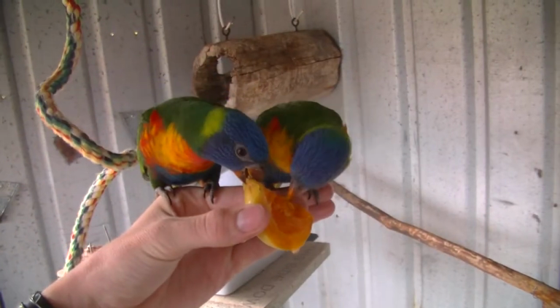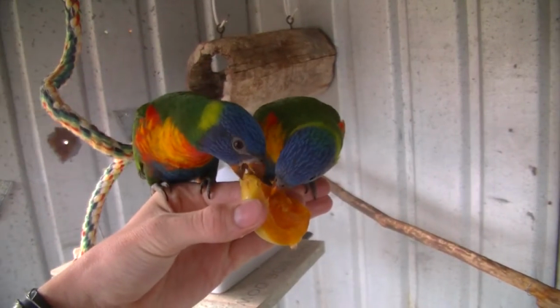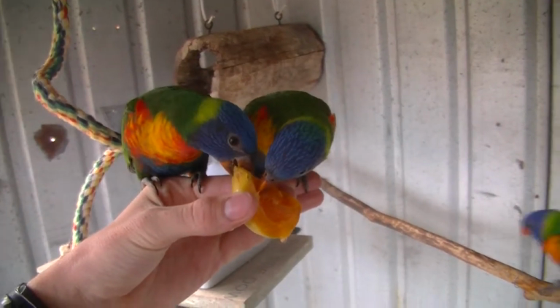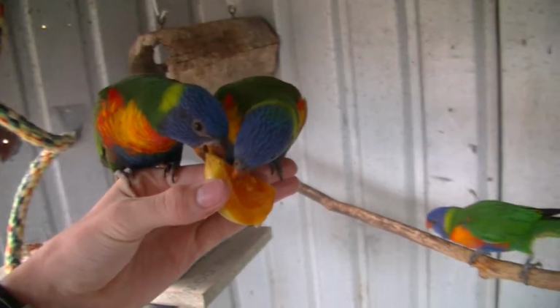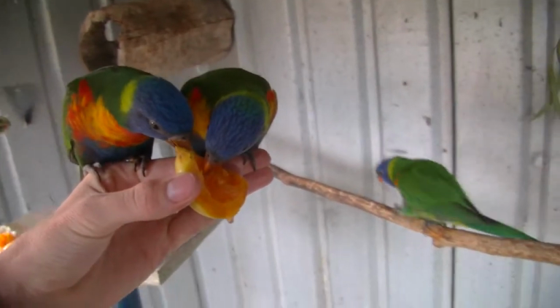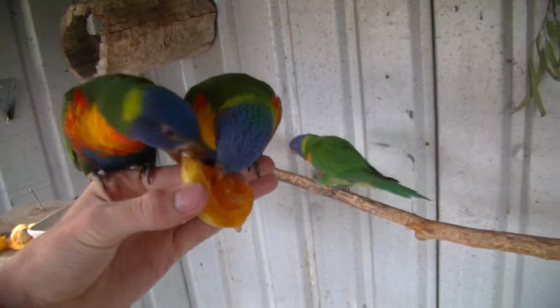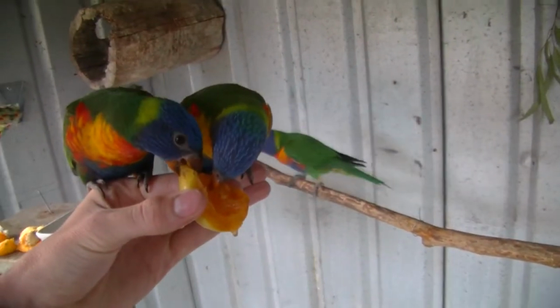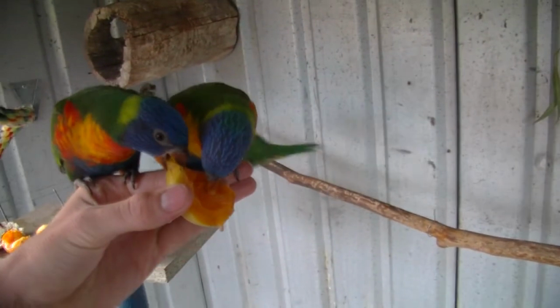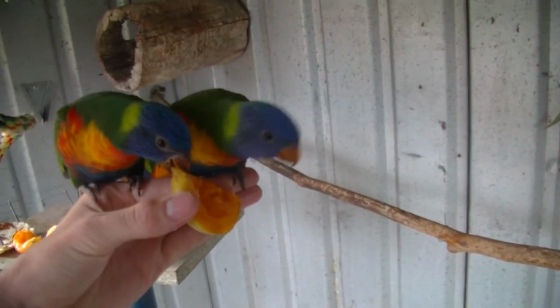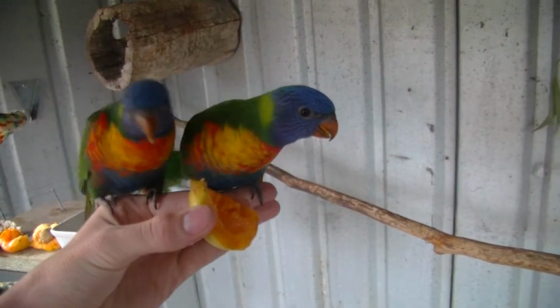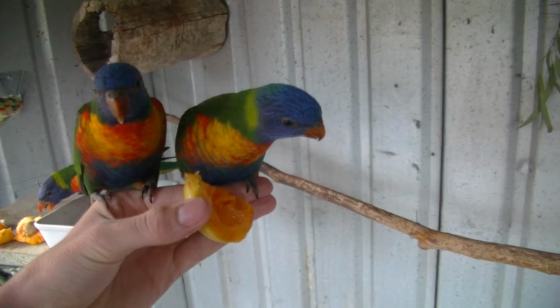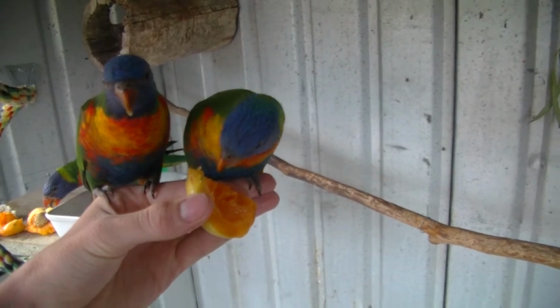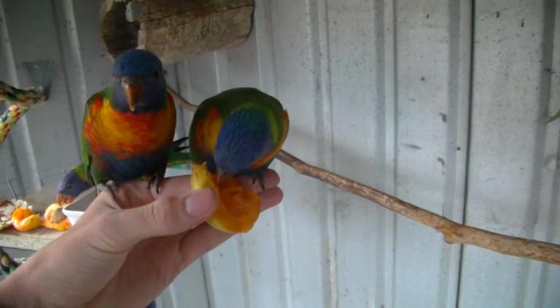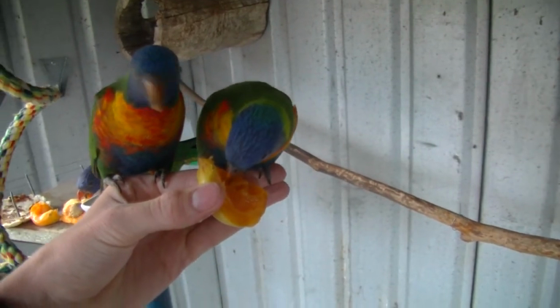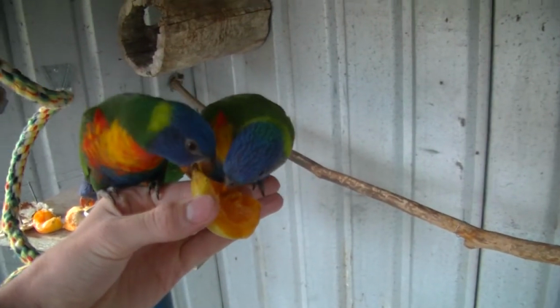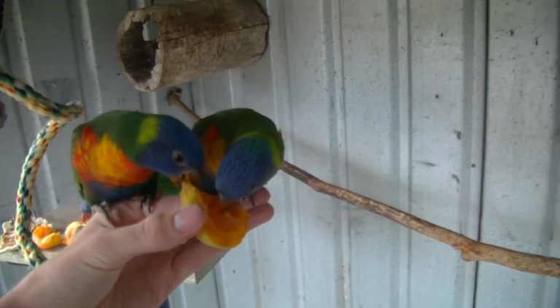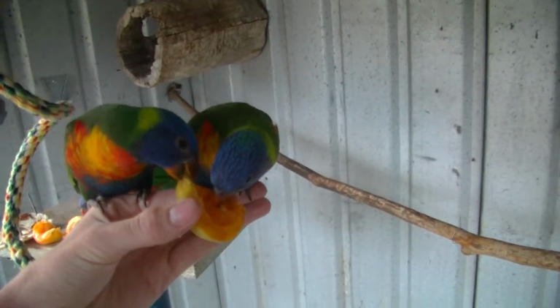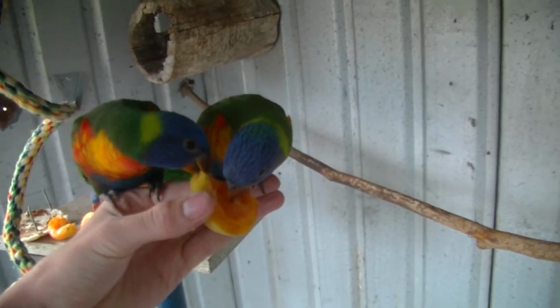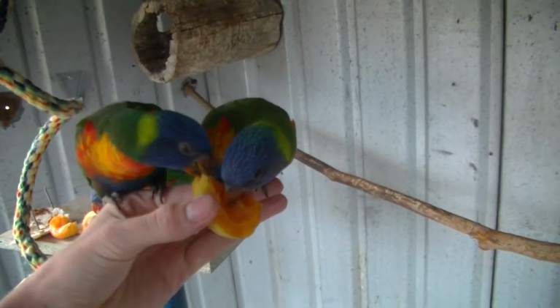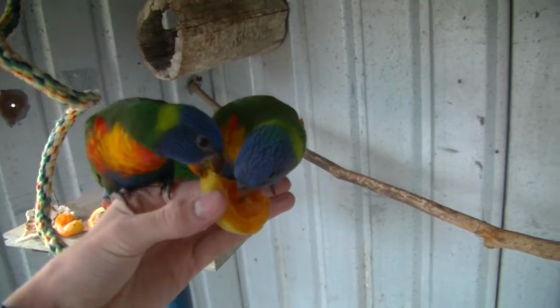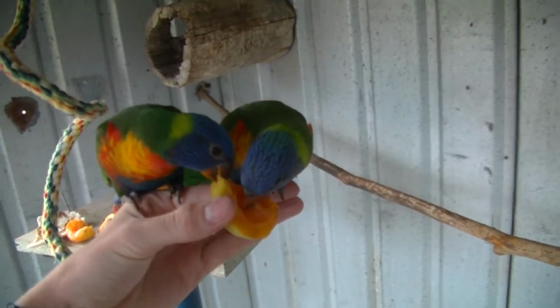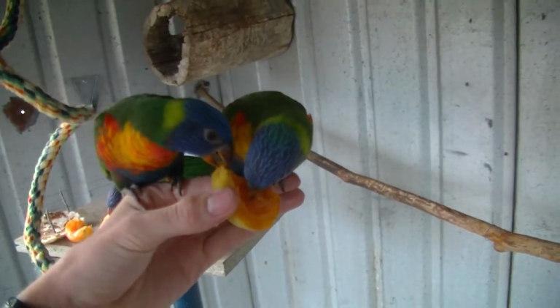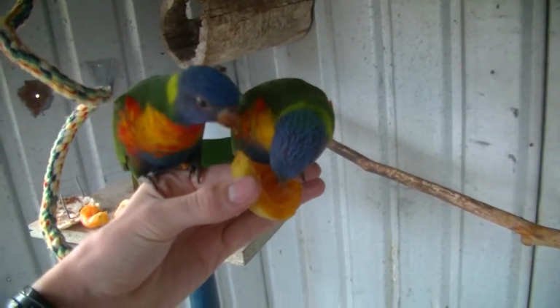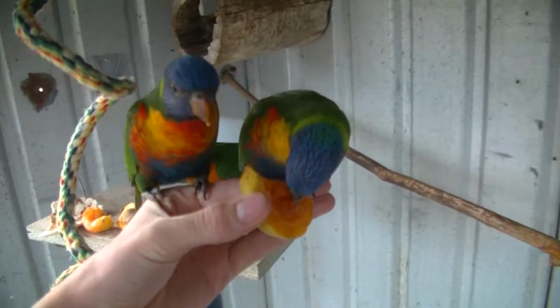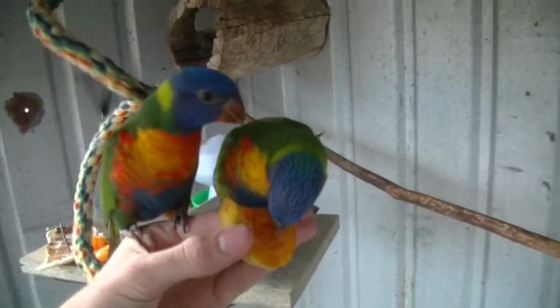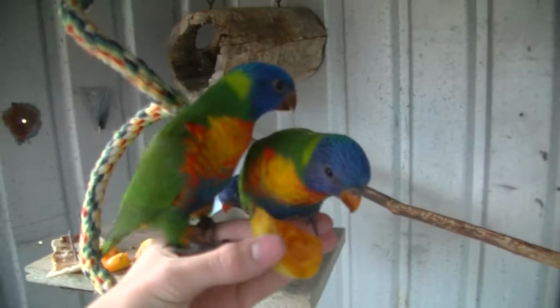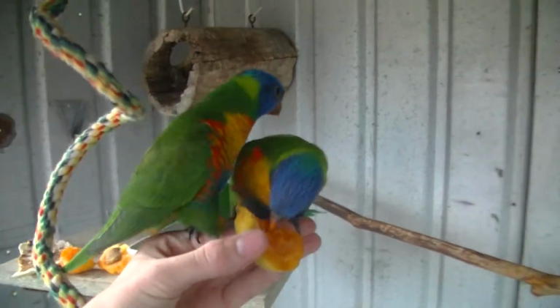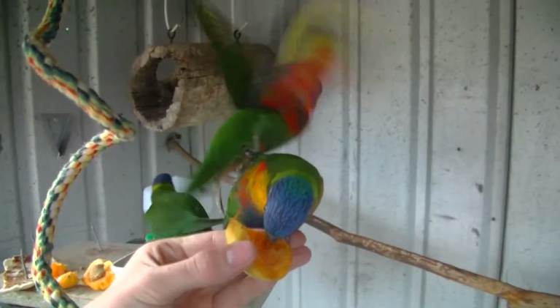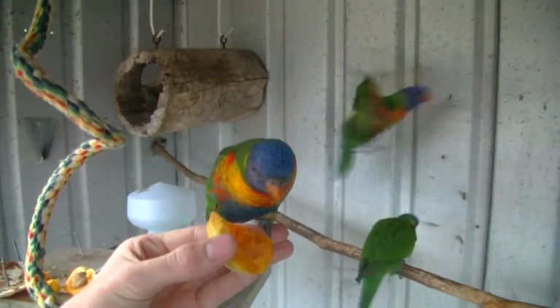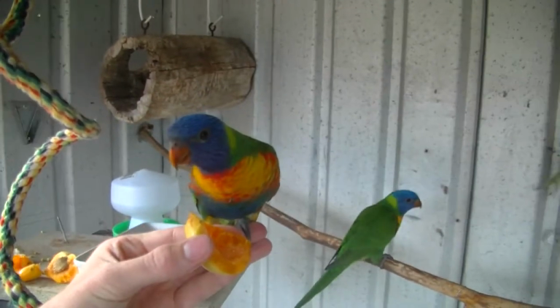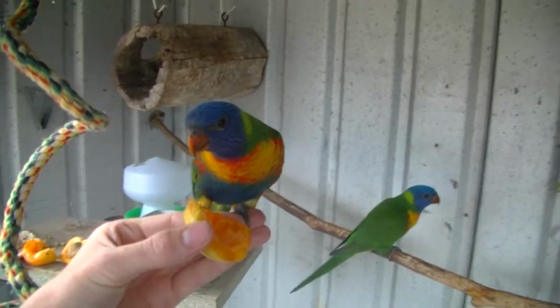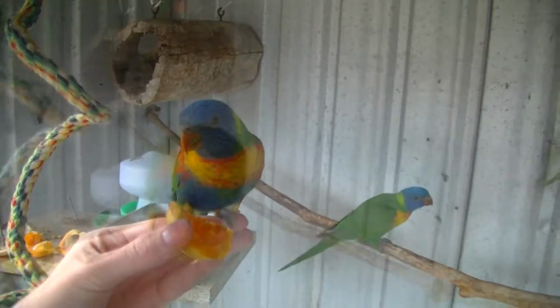I've named these three birds Crackers, Cheese and Dip. Crackers was the bird we had inside for a while, and then we got Dip and Cheese a couple of days ago. Chilli was my favourite and was really tame.